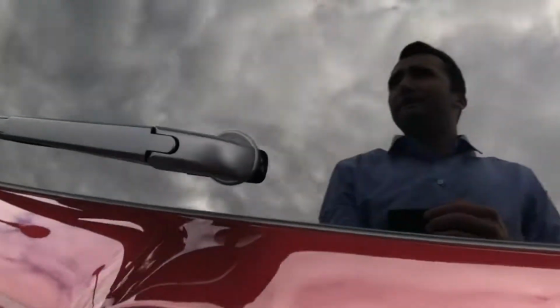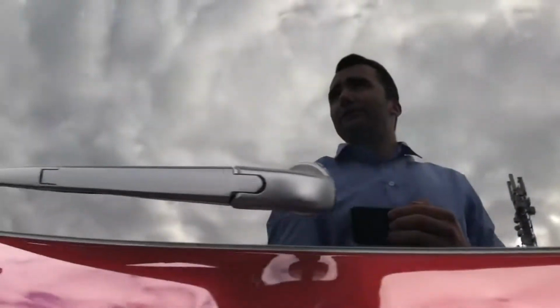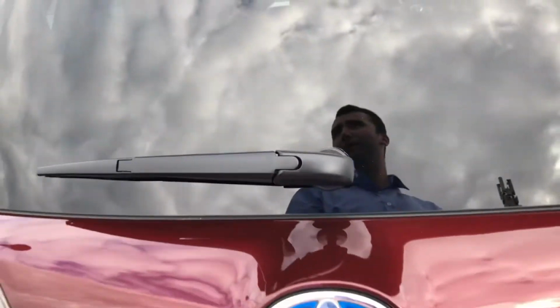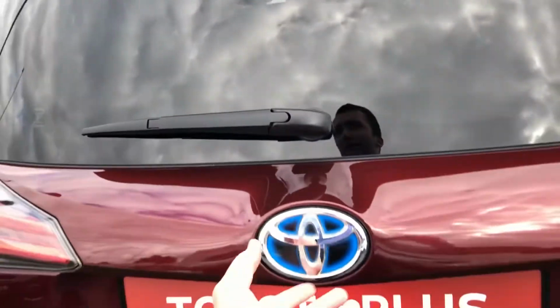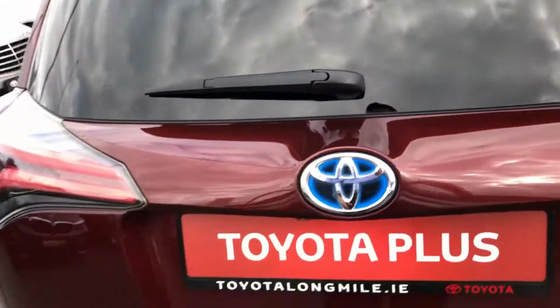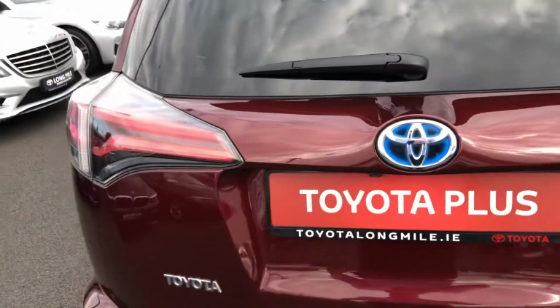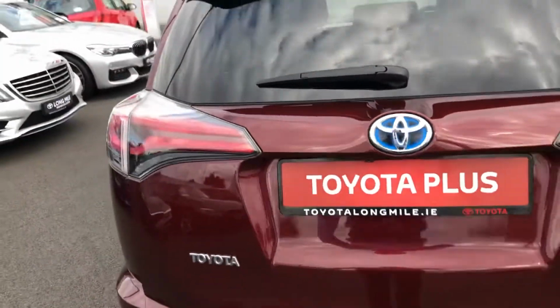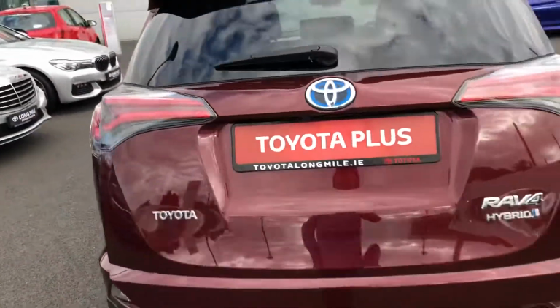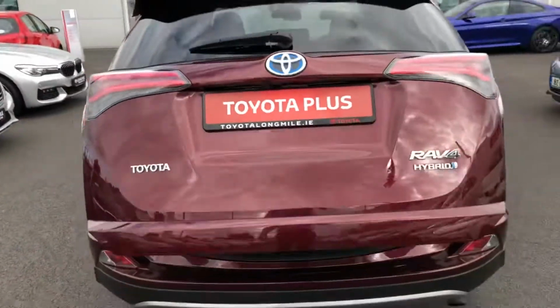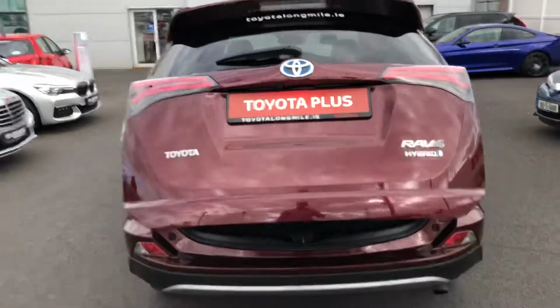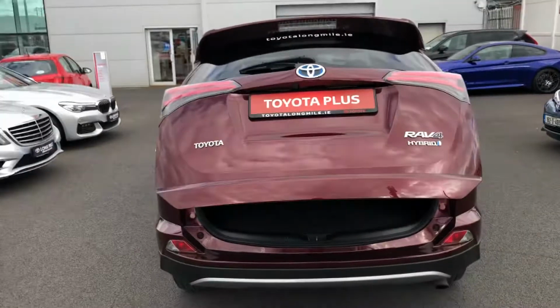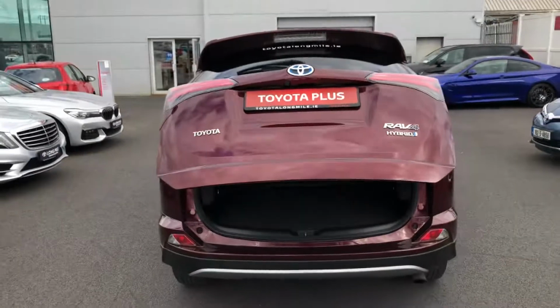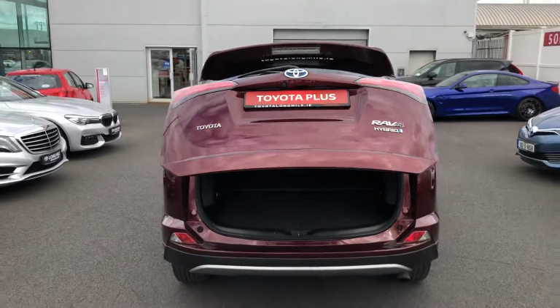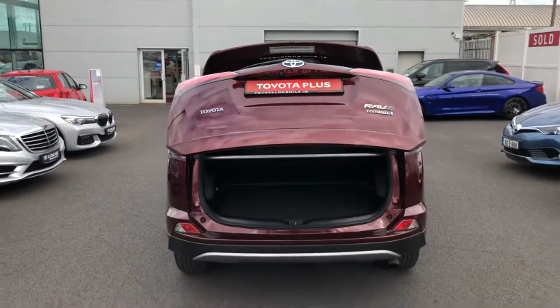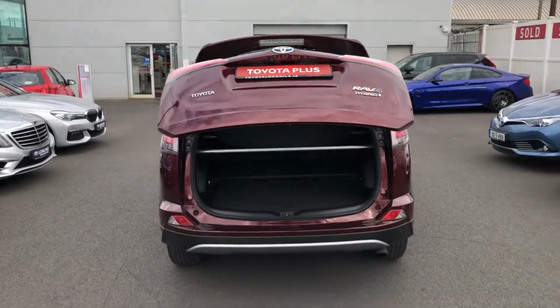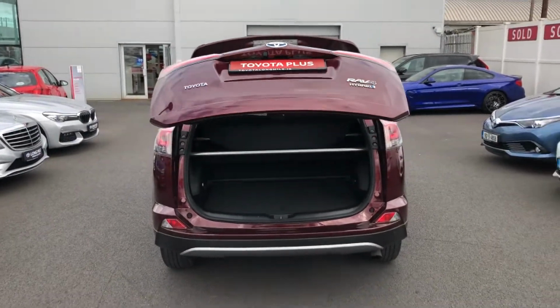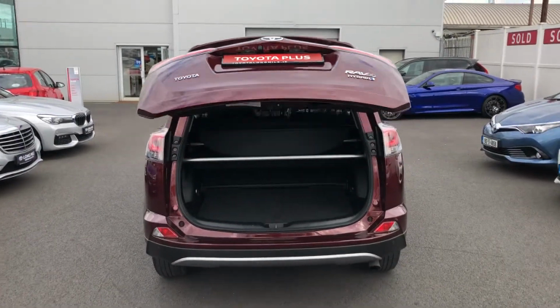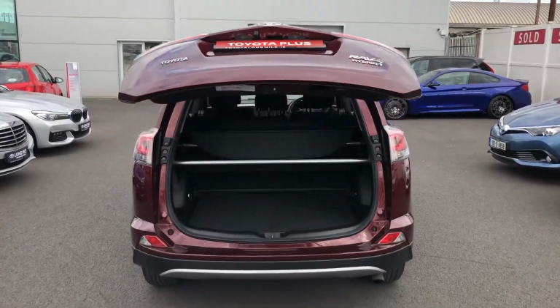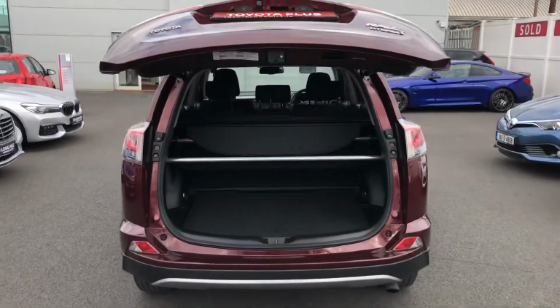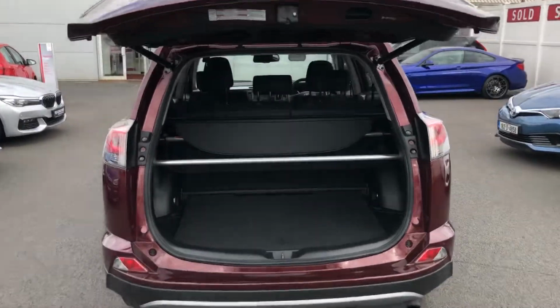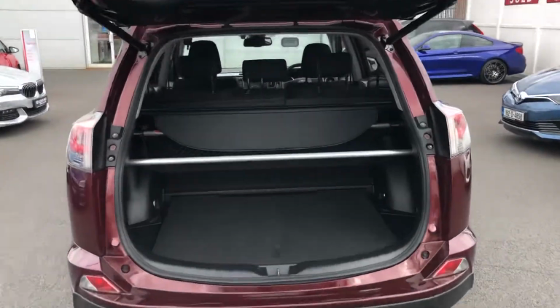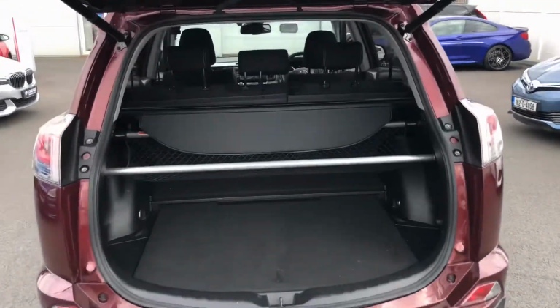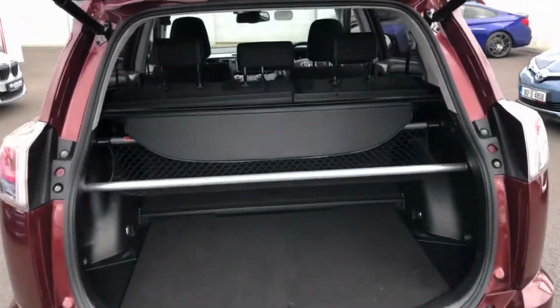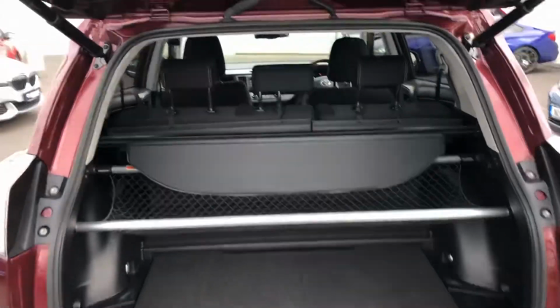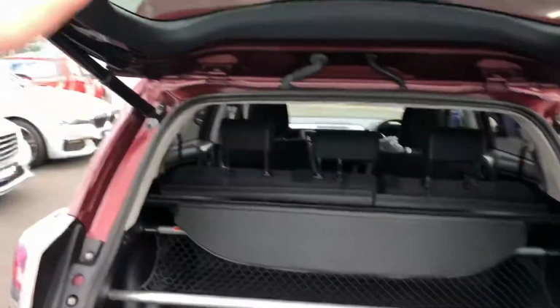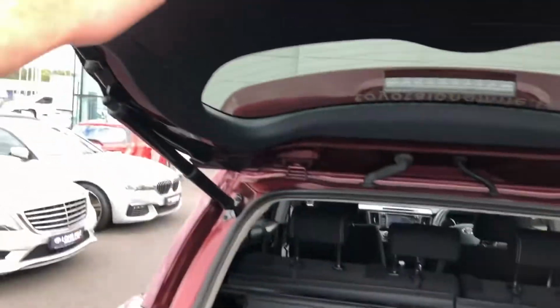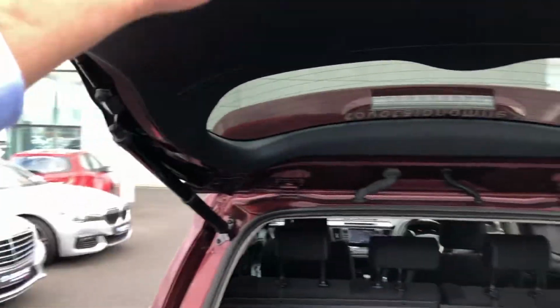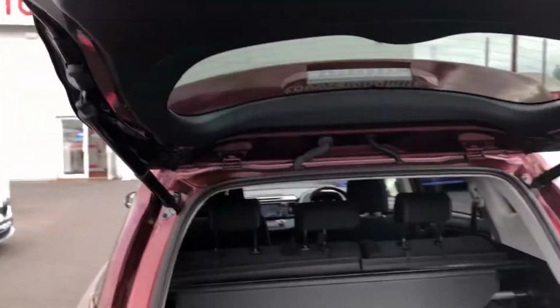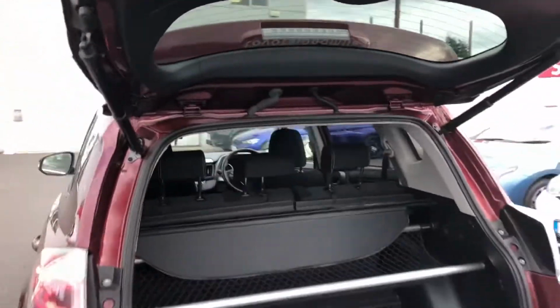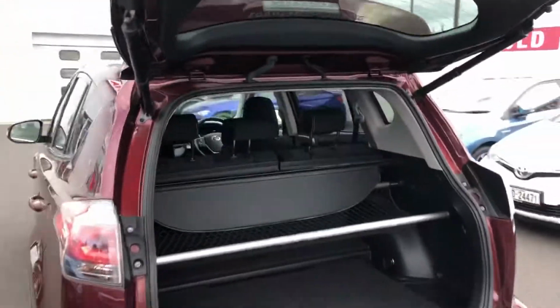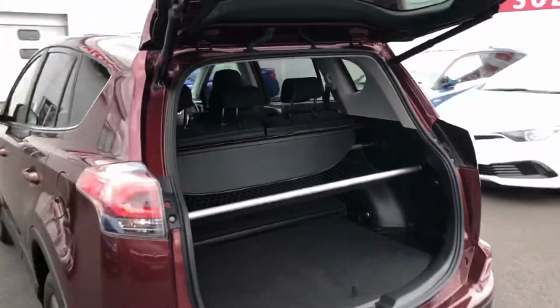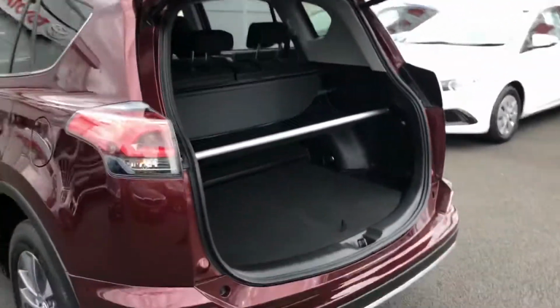And then on to the boot — the car has an automatic tailgate, so with the press of a button the boot will open up. You have lots of room for storage, and to close it you just press the button again.